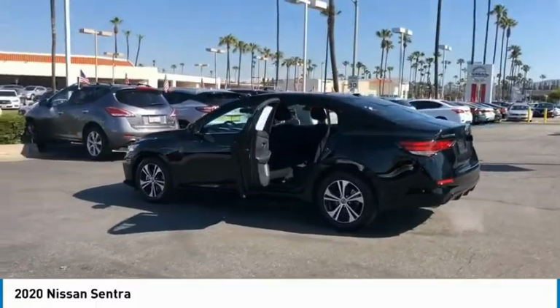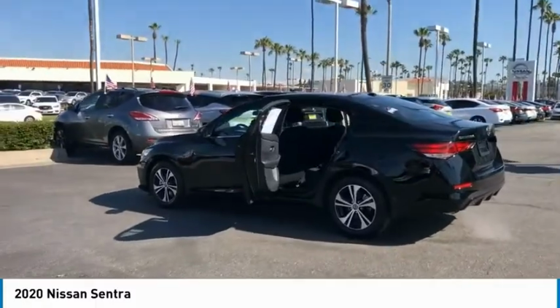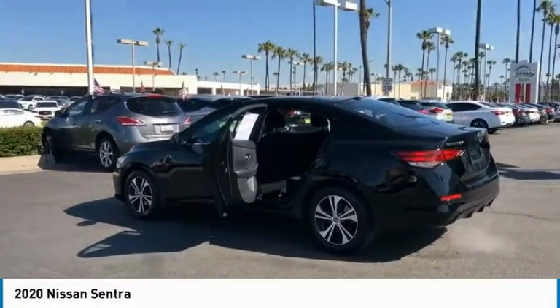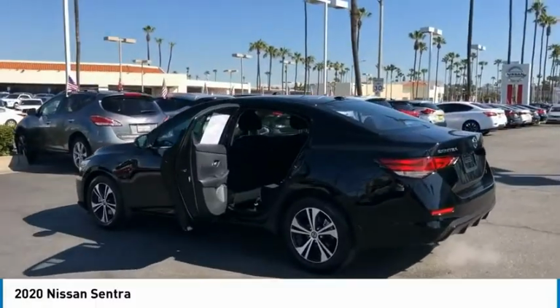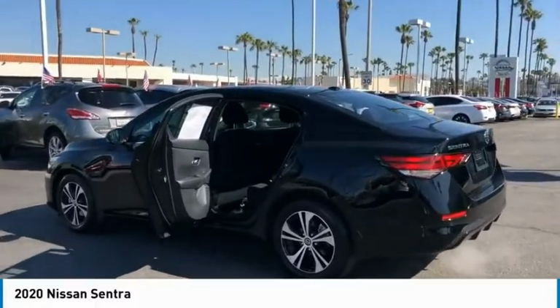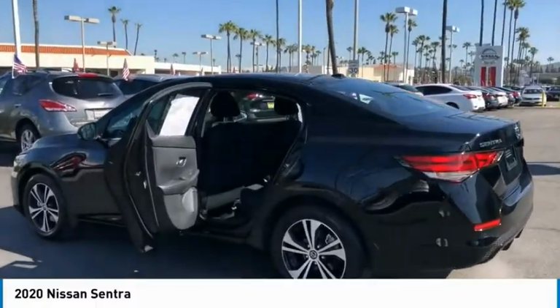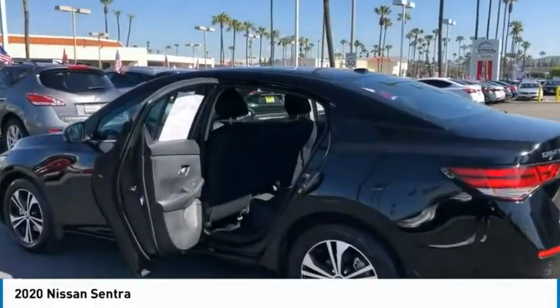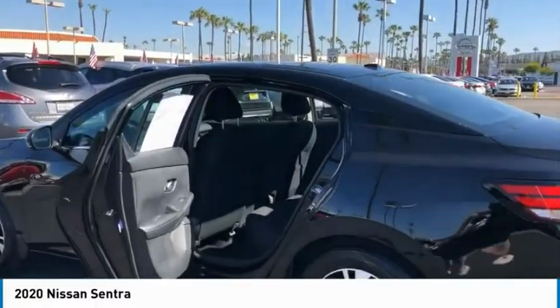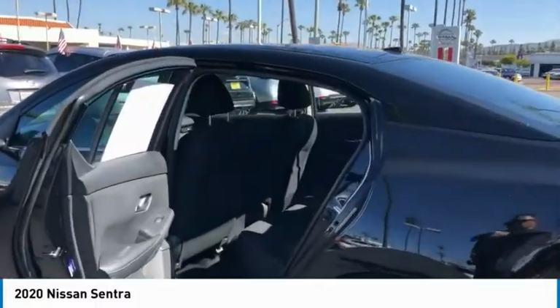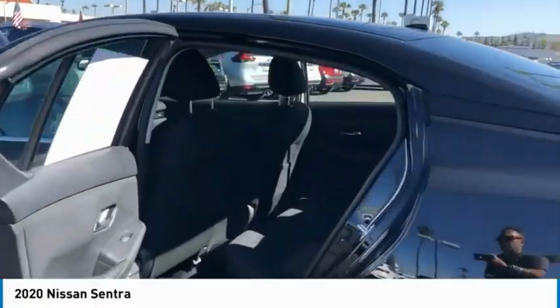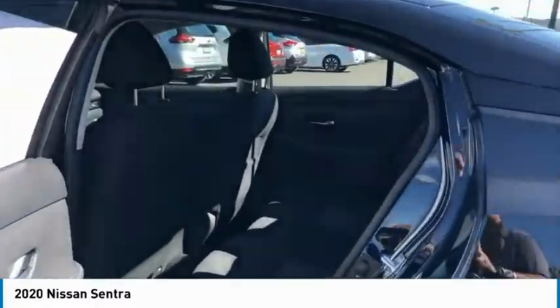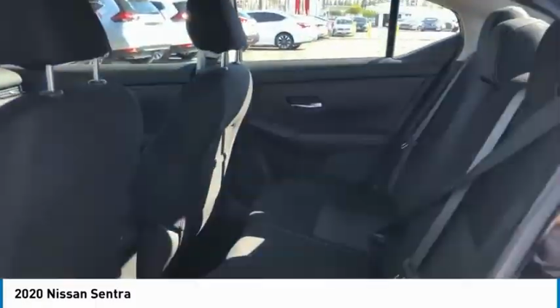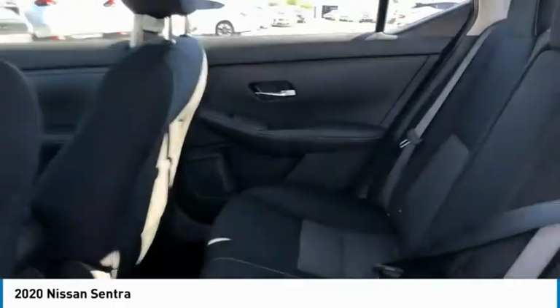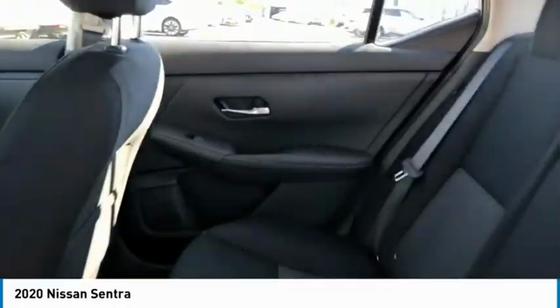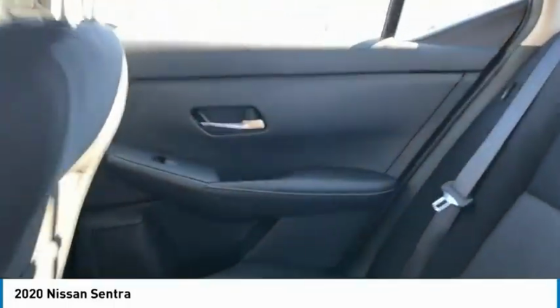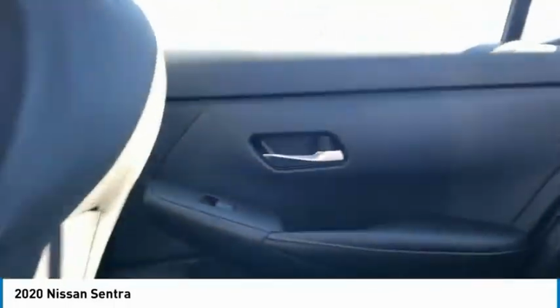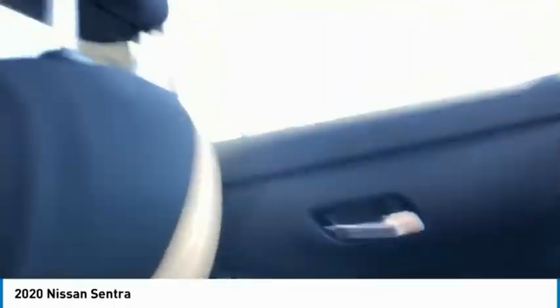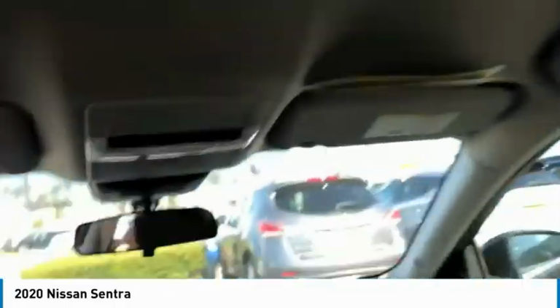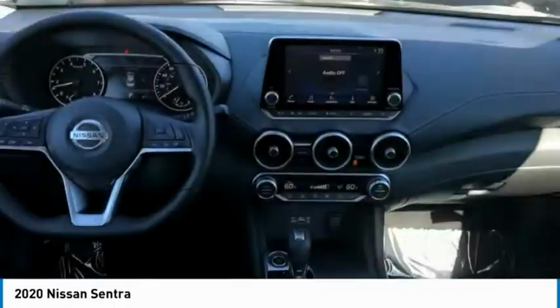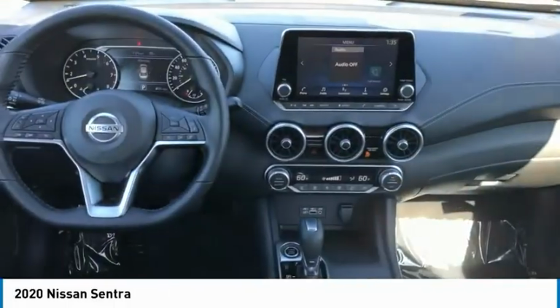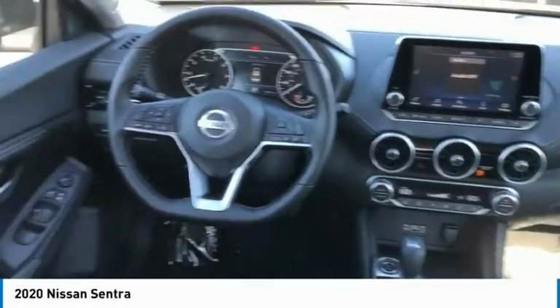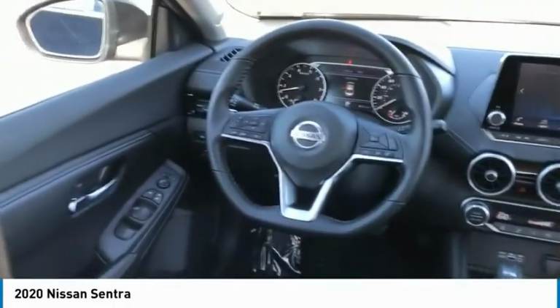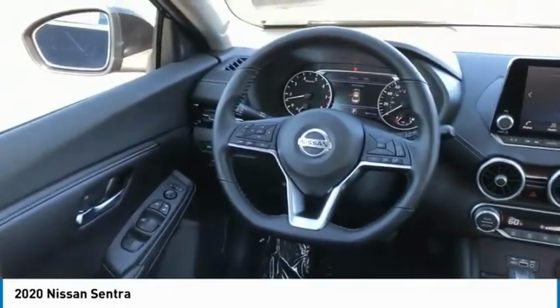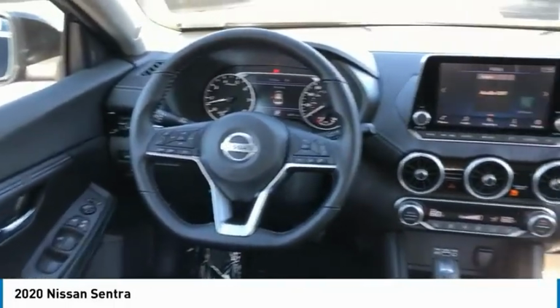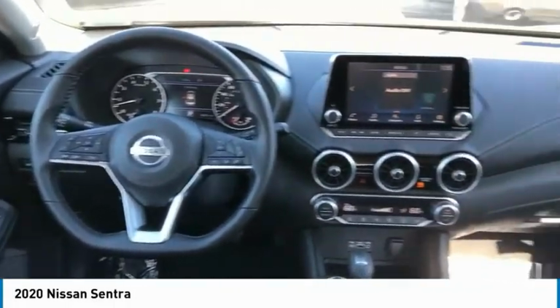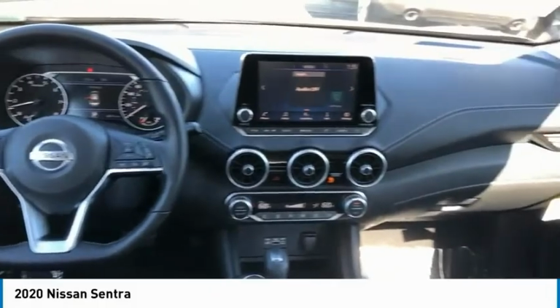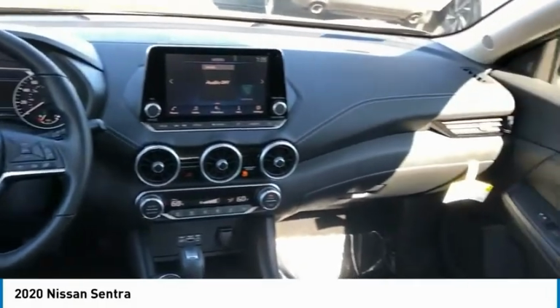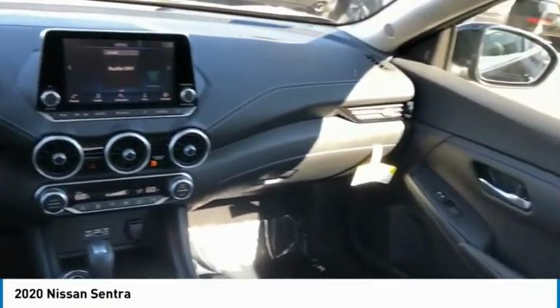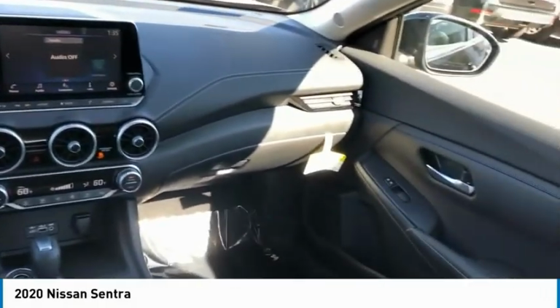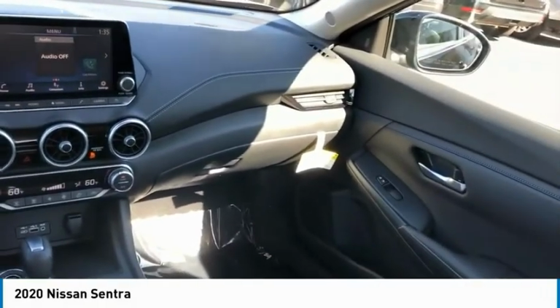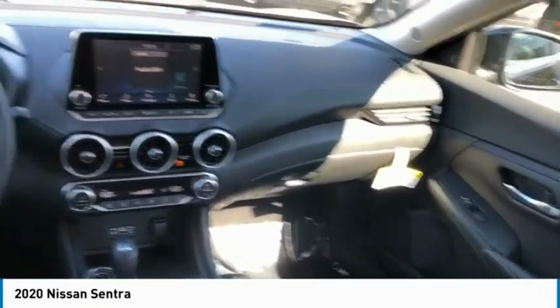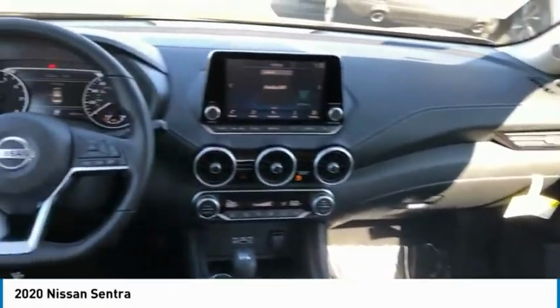Aluminum wheels, heated side mirrors, traction control, remote keyless entry, mirror memory, remote trunk release, FWD, headlights auto off, security system, cruise control.